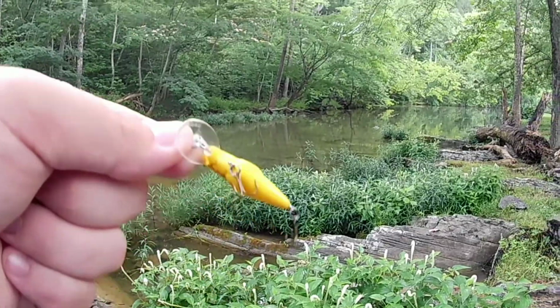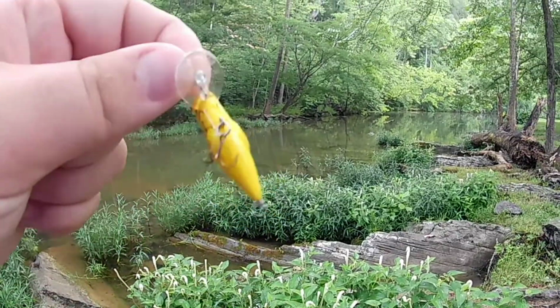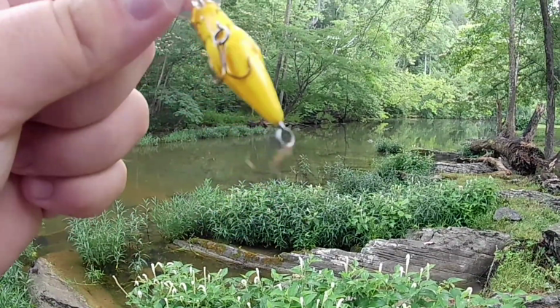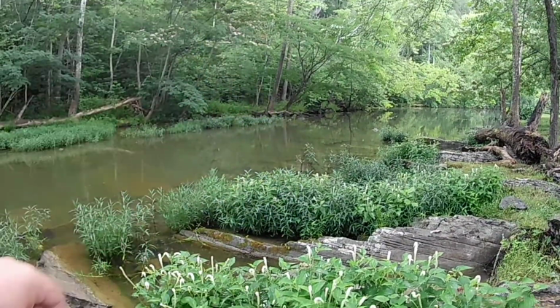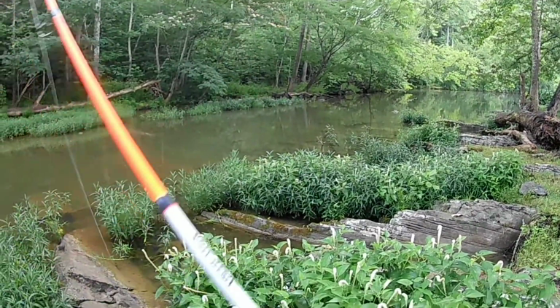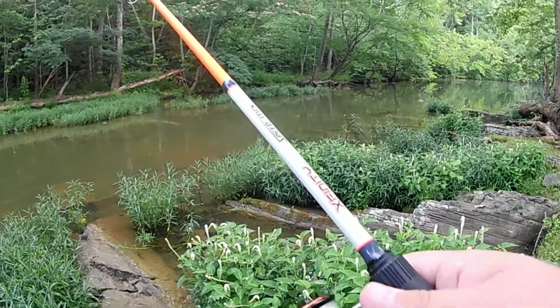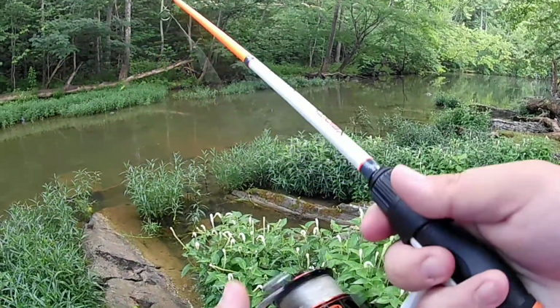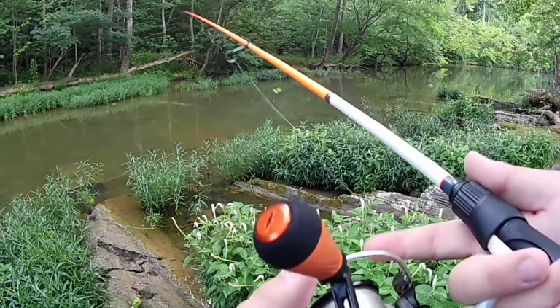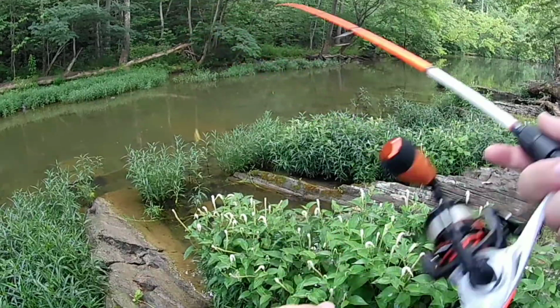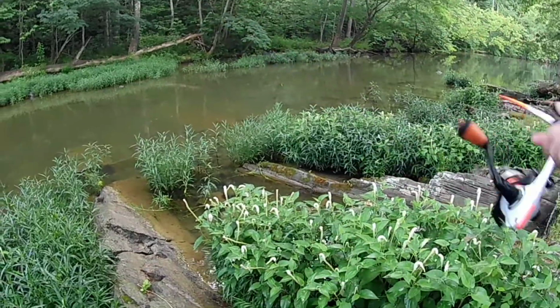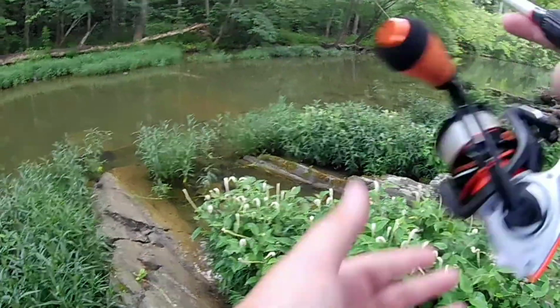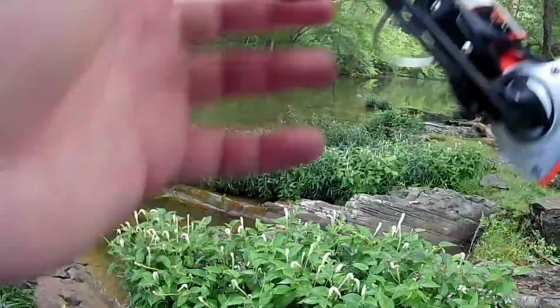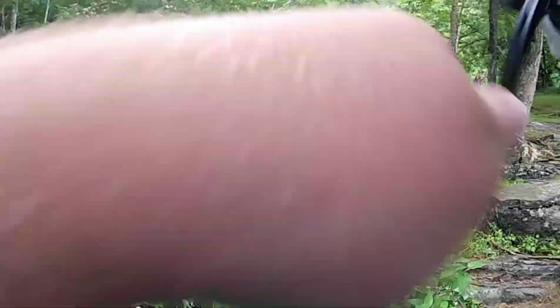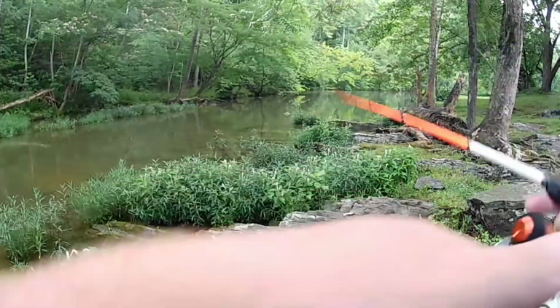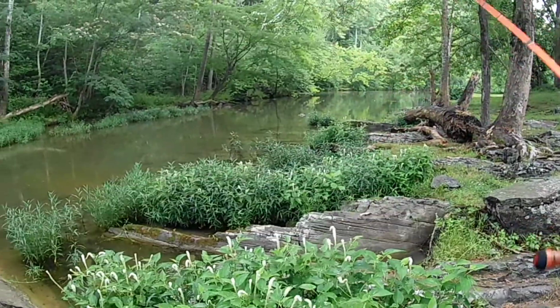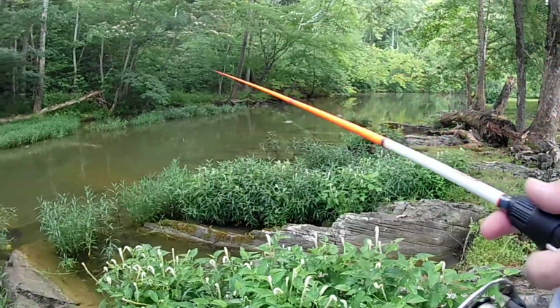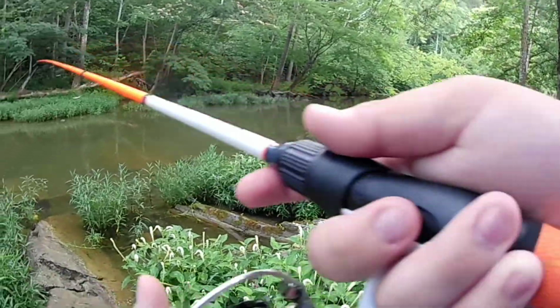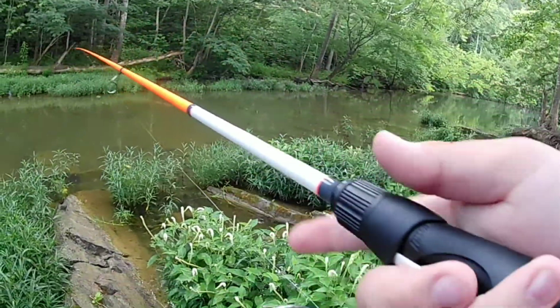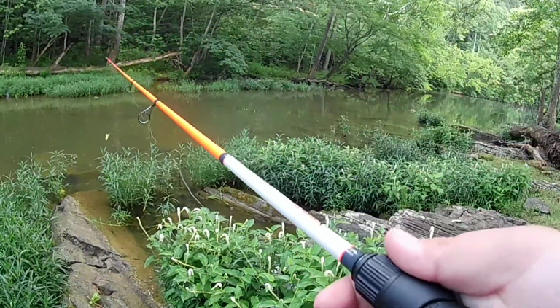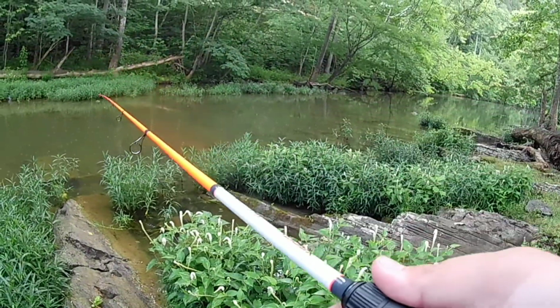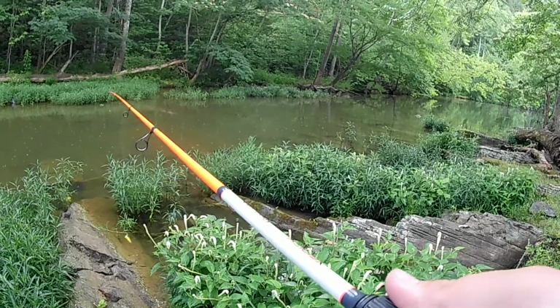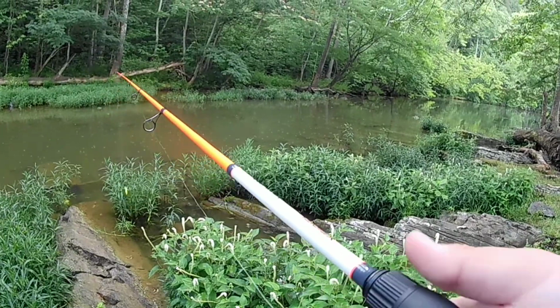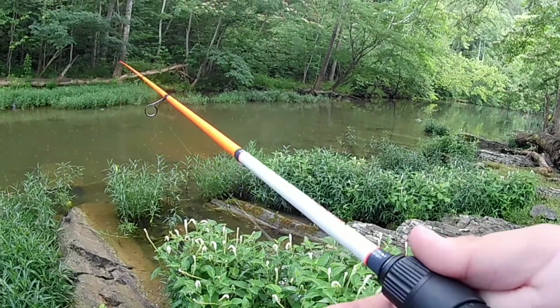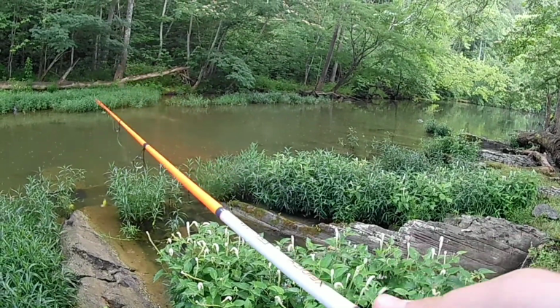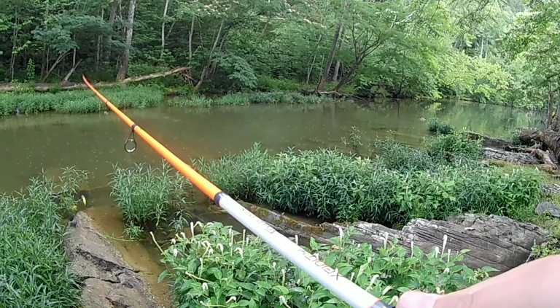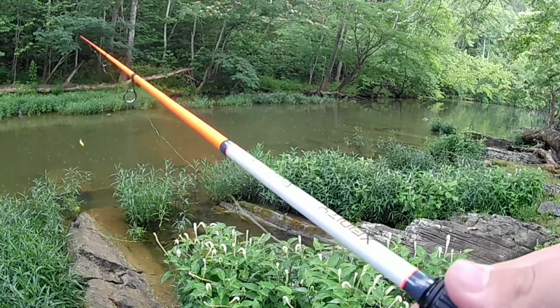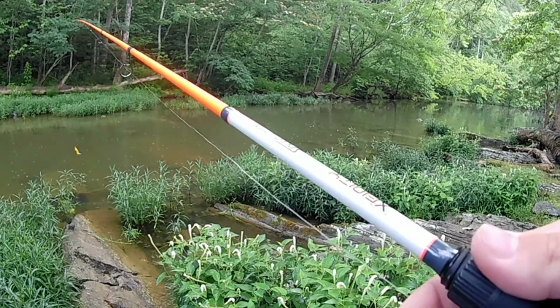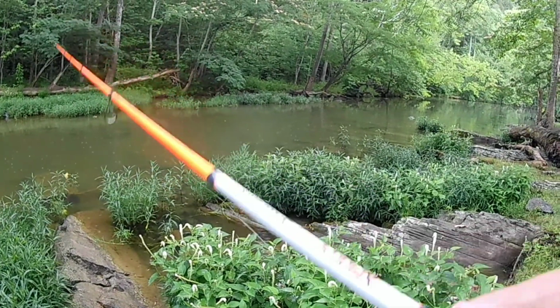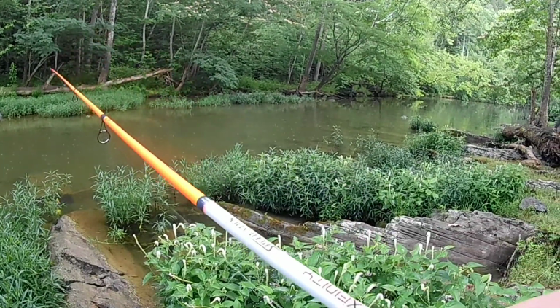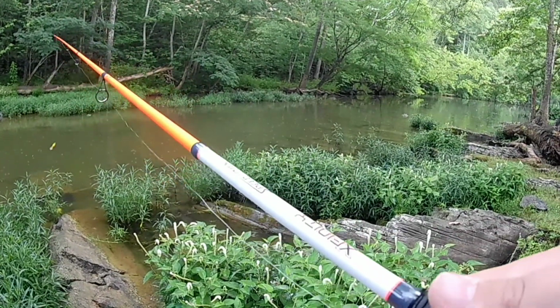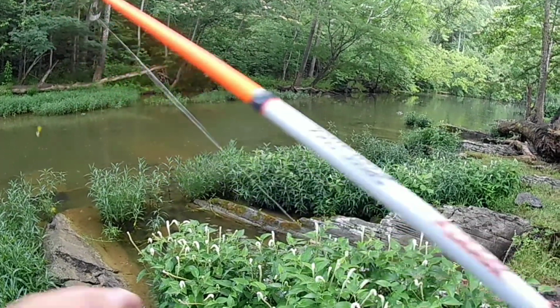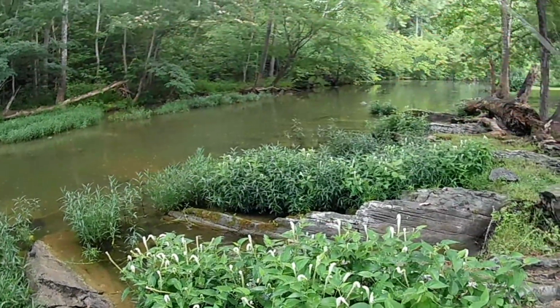All right, we switch to the crit copper. They seem to be jumping on top of the water and I can see a few fish right here in front of me. So hopefully this rain that we're having right now will turn the topwater bite on.